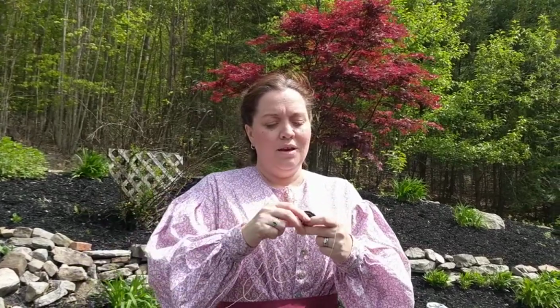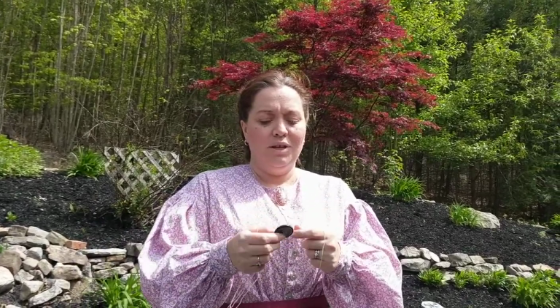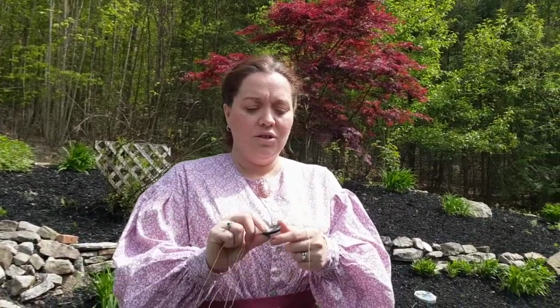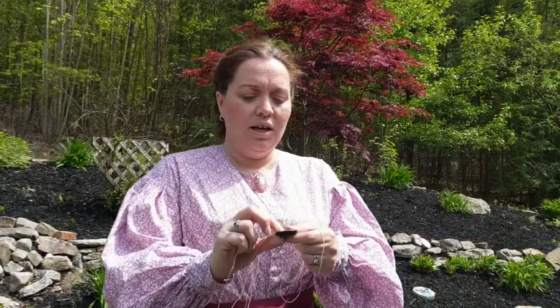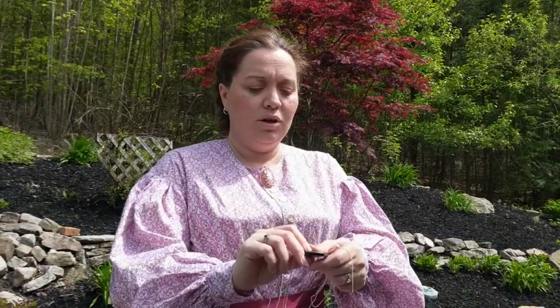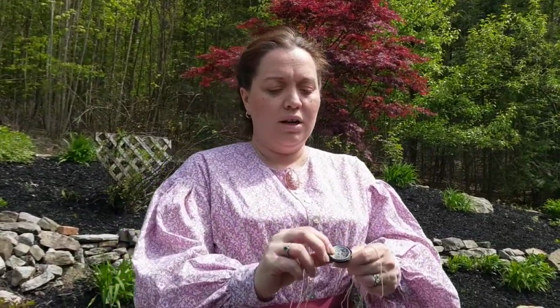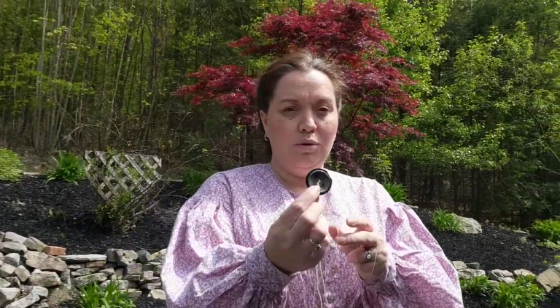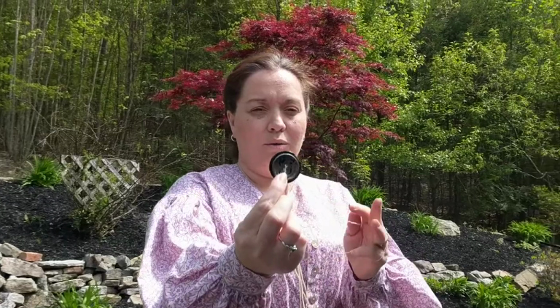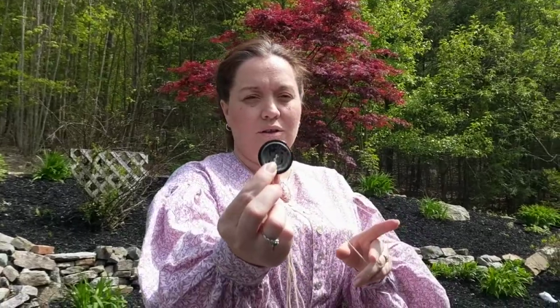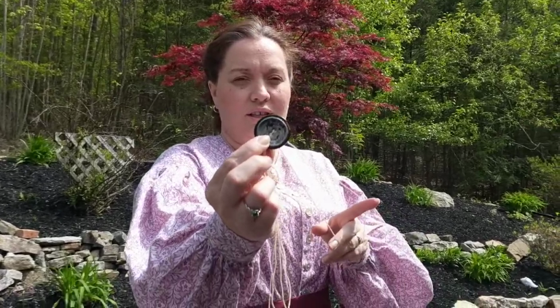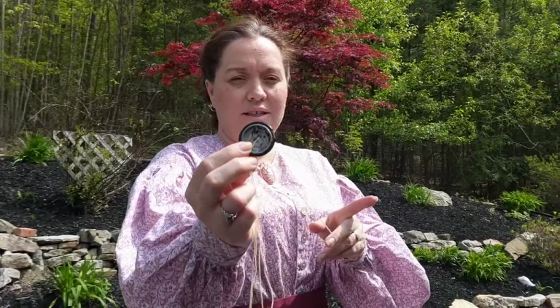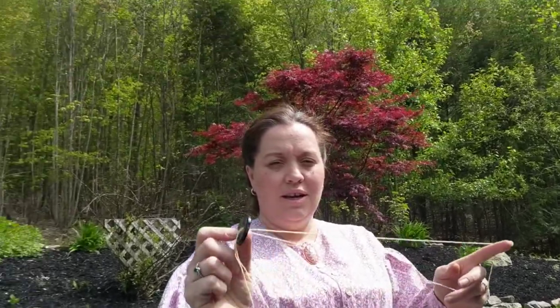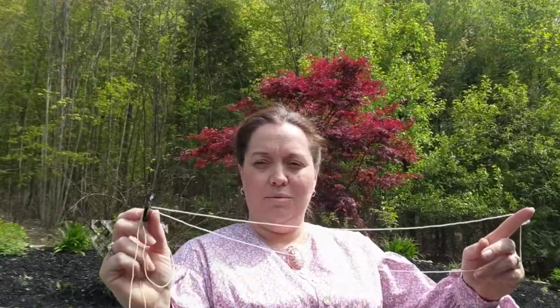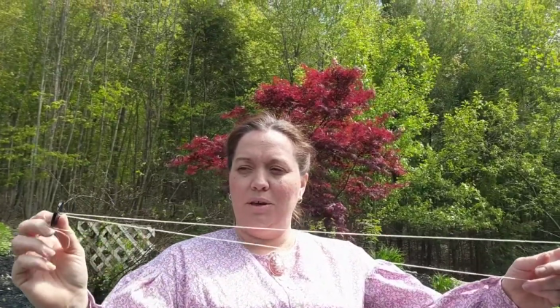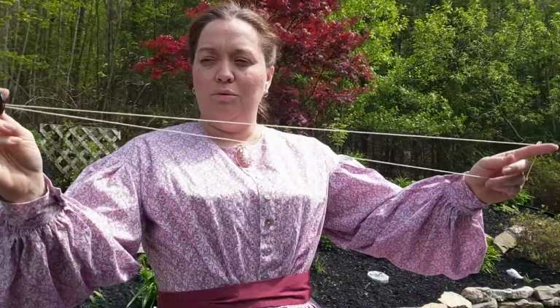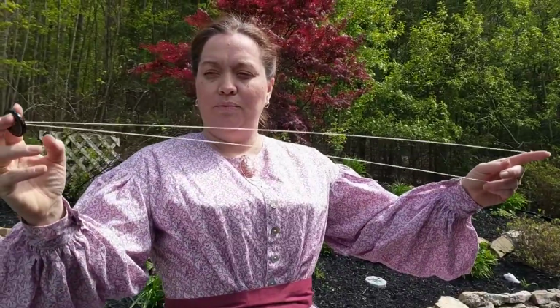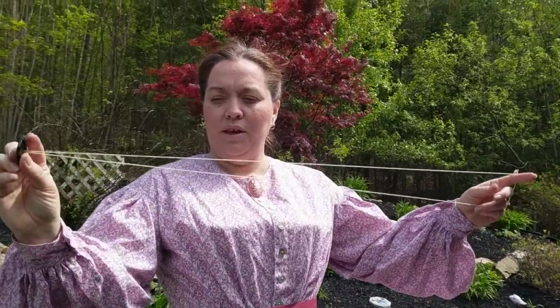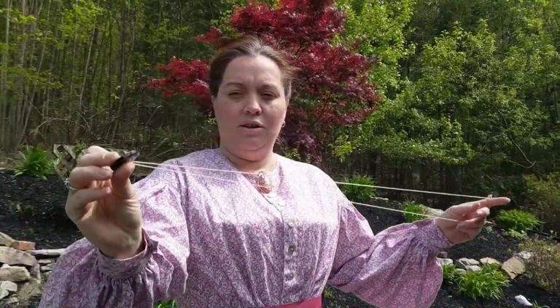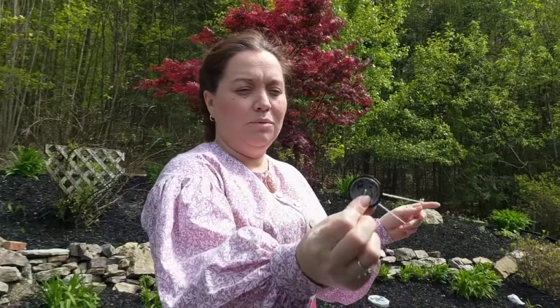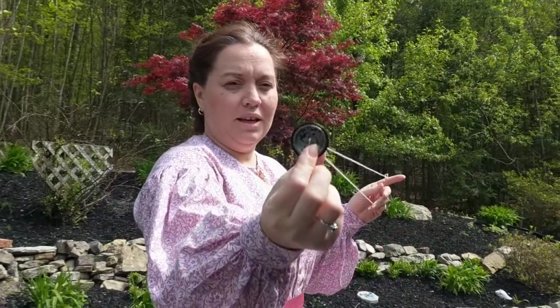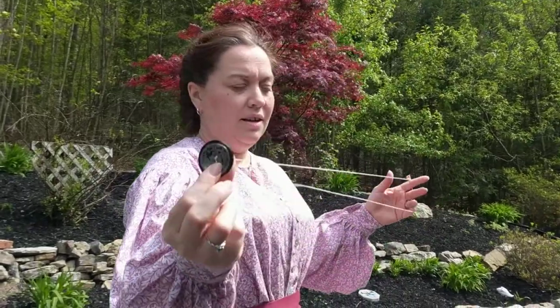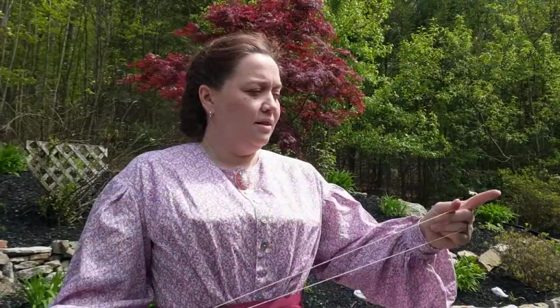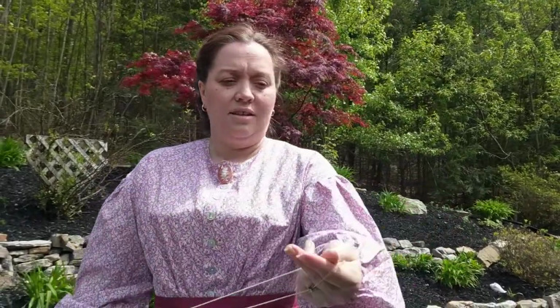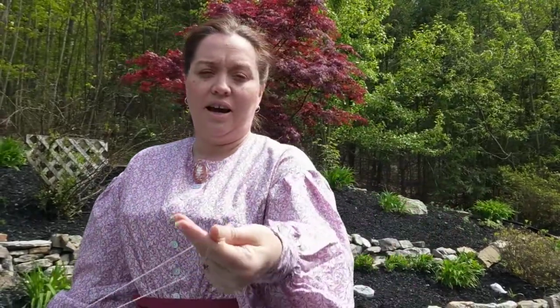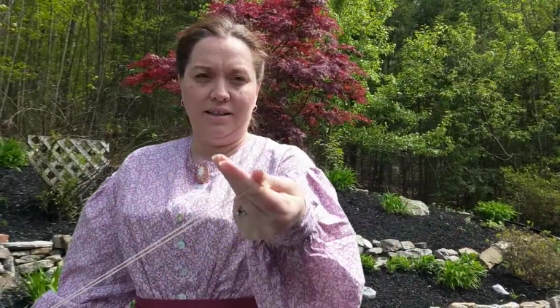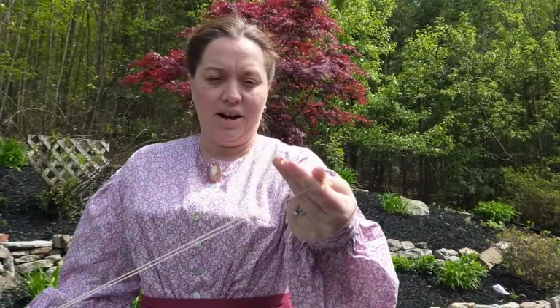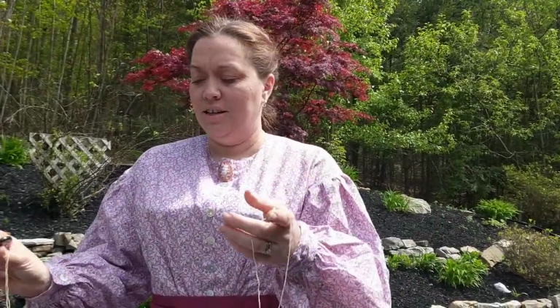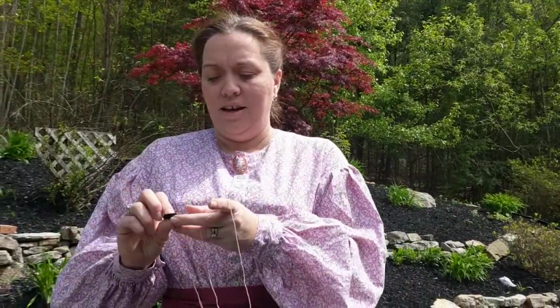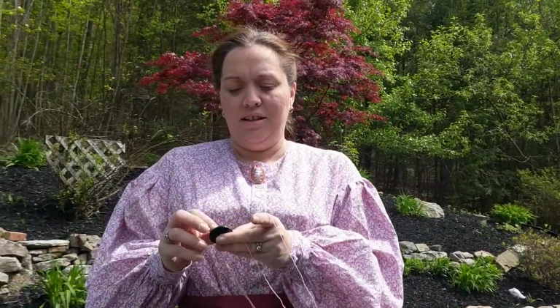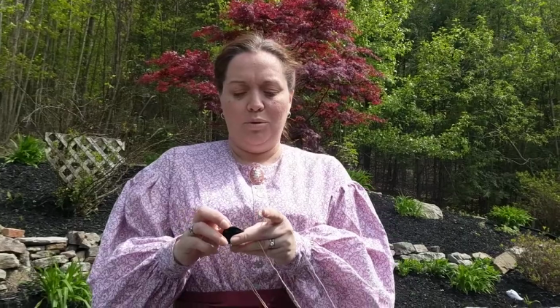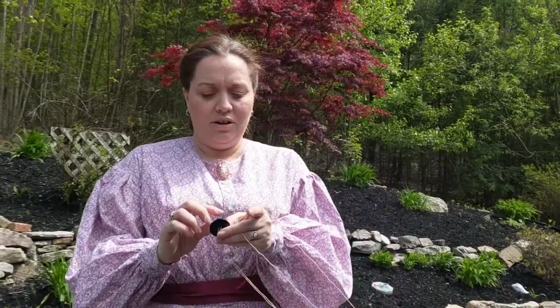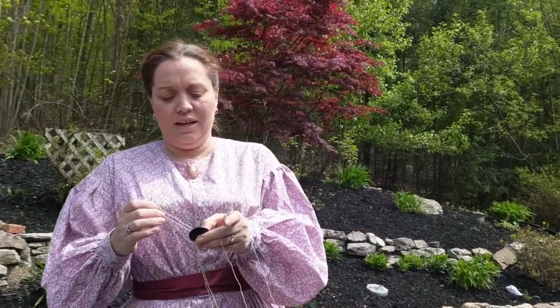You want to take the string and thread it through the buttonholes, just like this, so that makes a big loop, and your button will be at the end. Then tie a knot at the other end, and then you're going to put it on your hands.